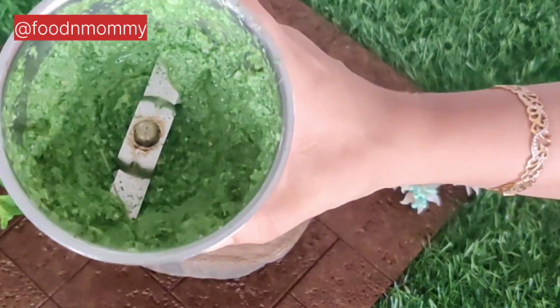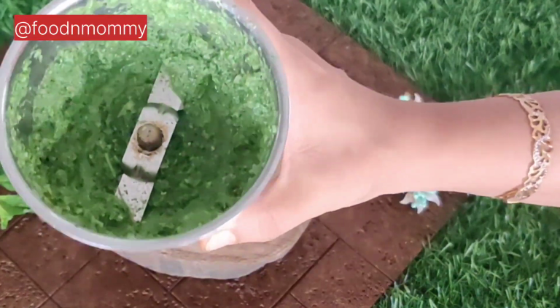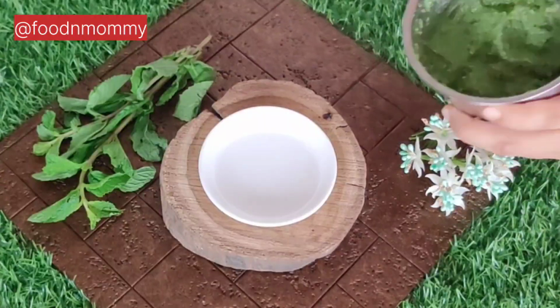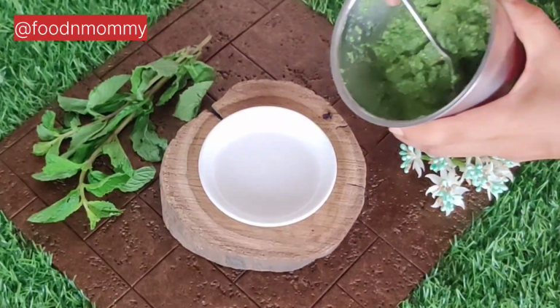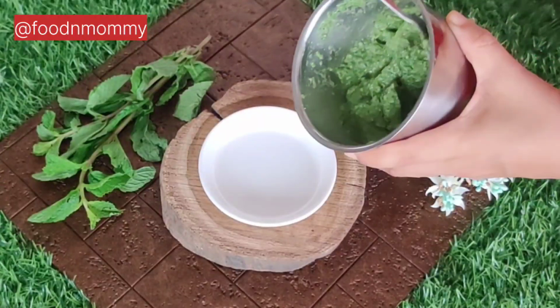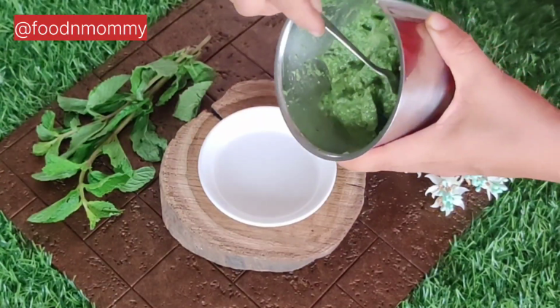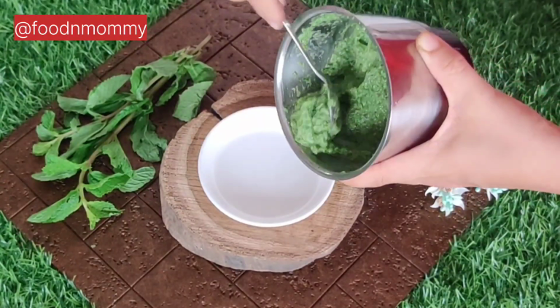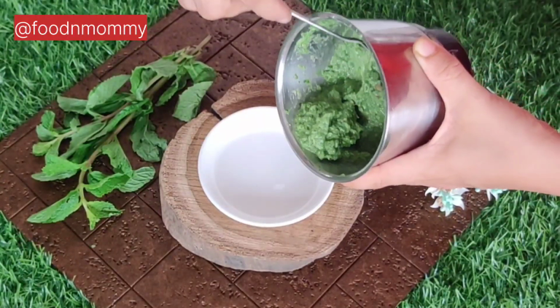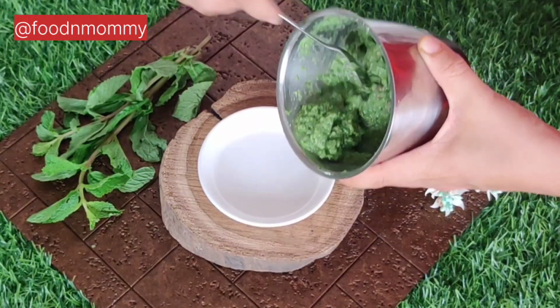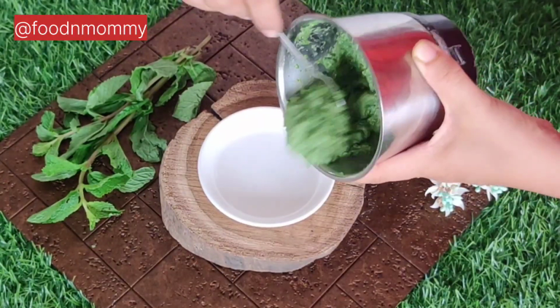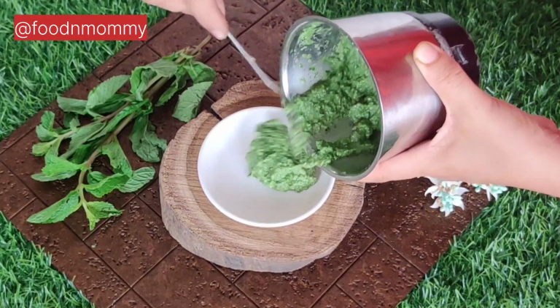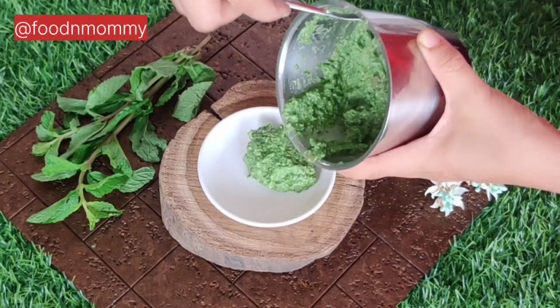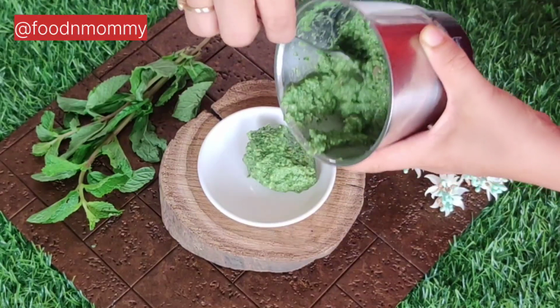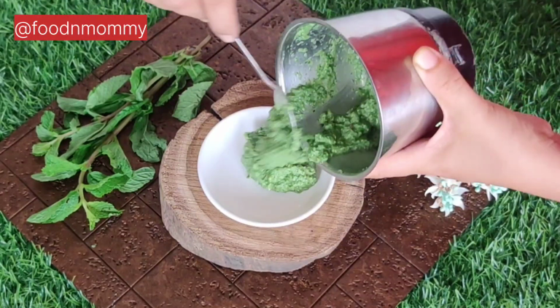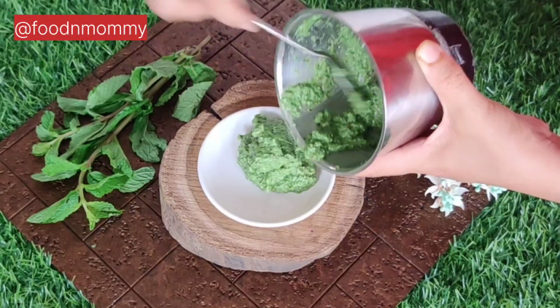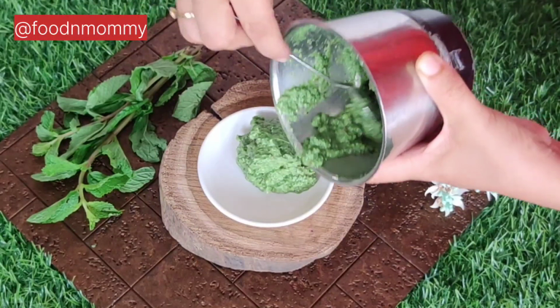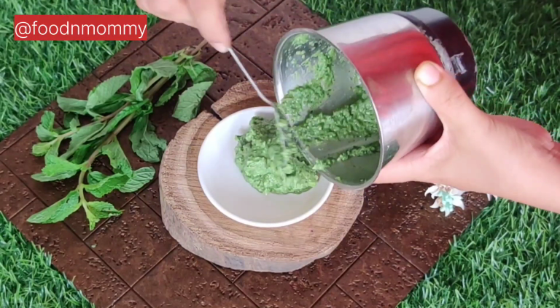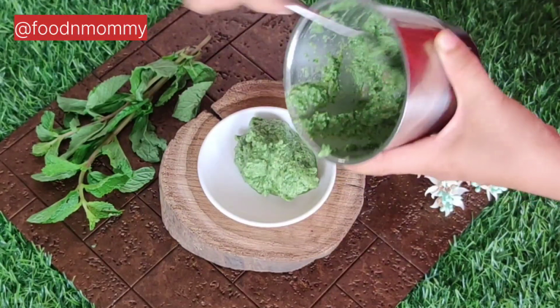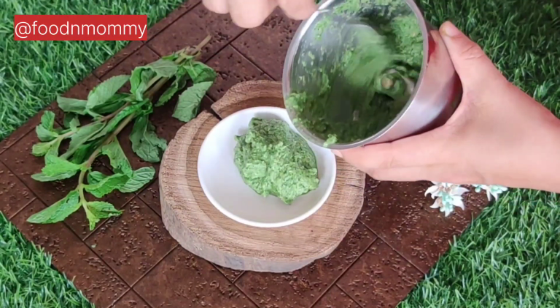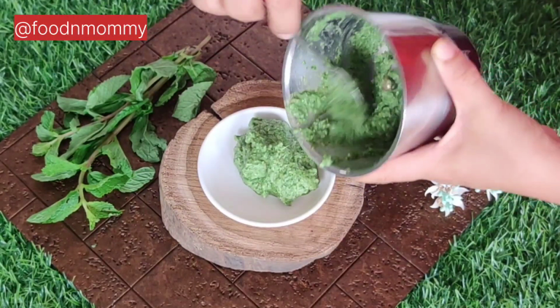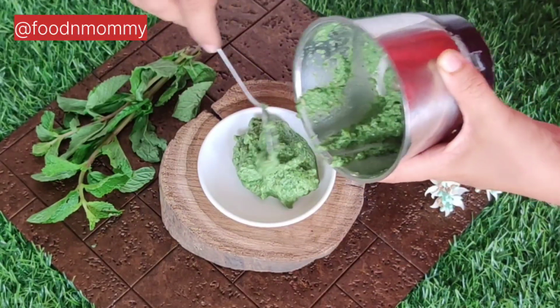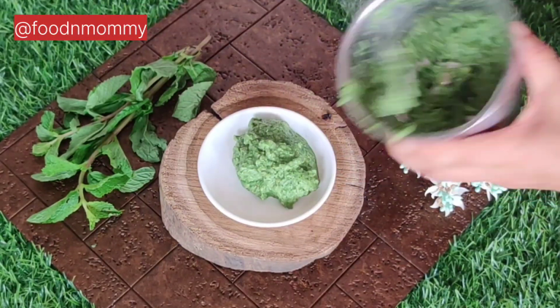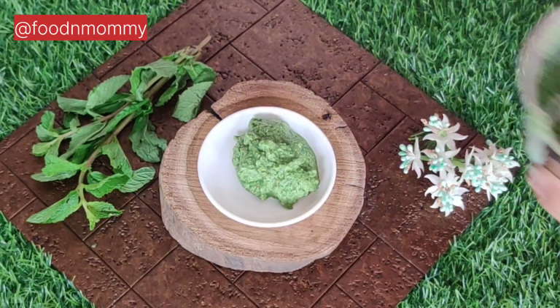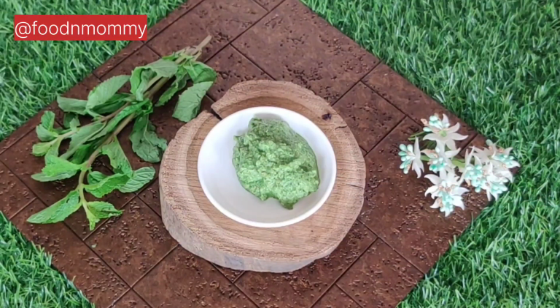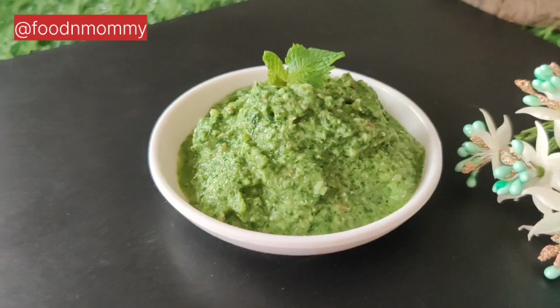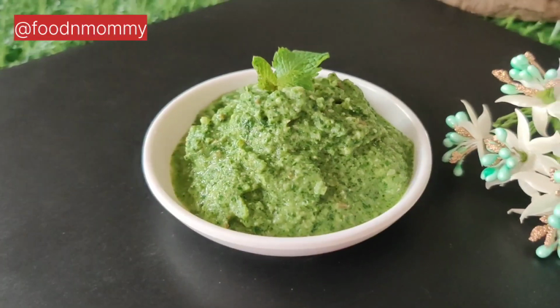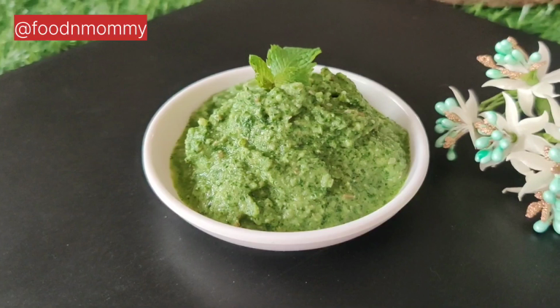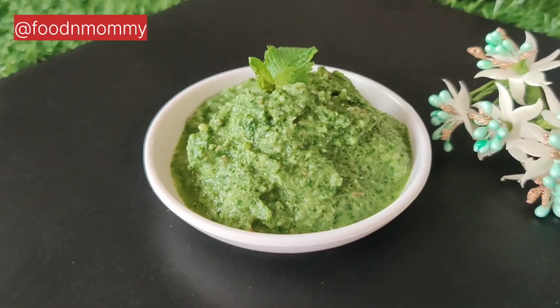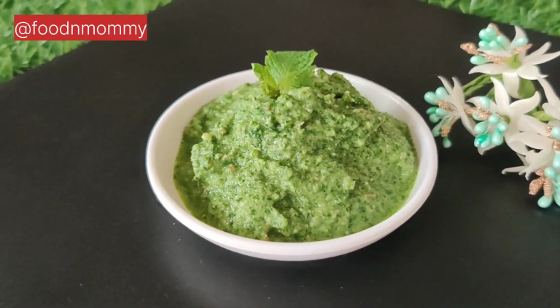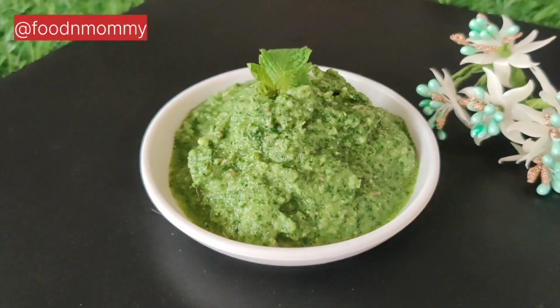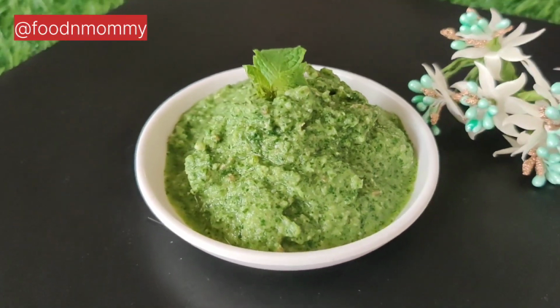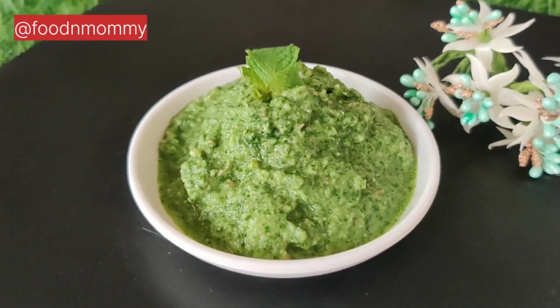I like it. If you want it more smooth, you can add a little water. This is our homemade chutney.